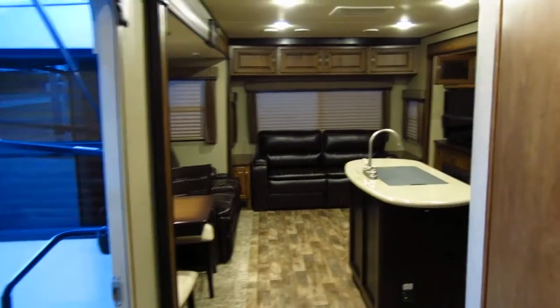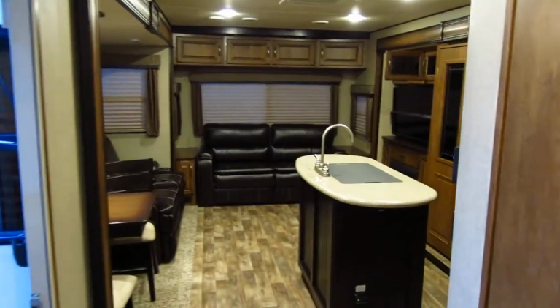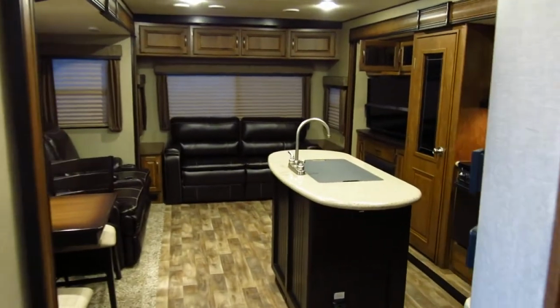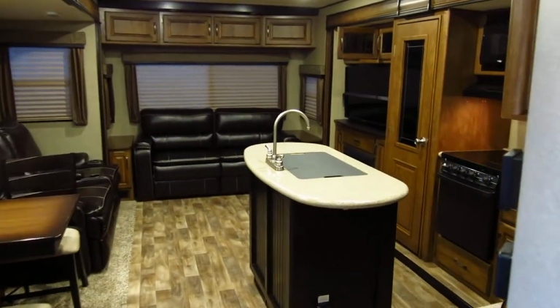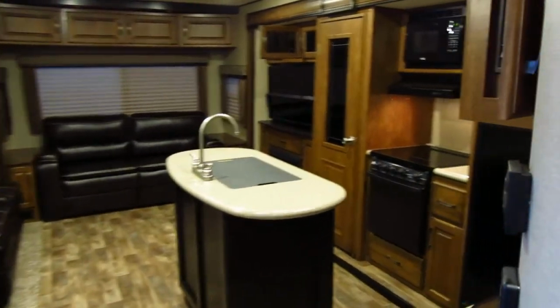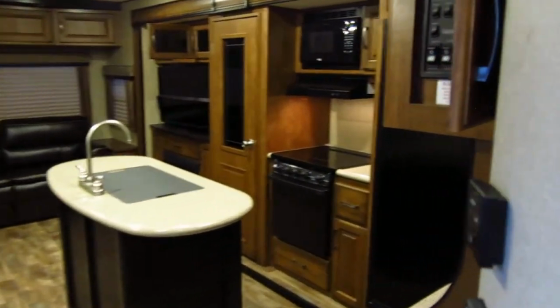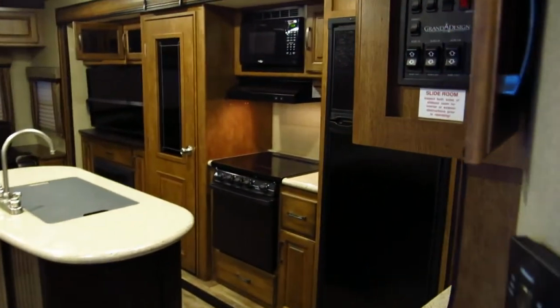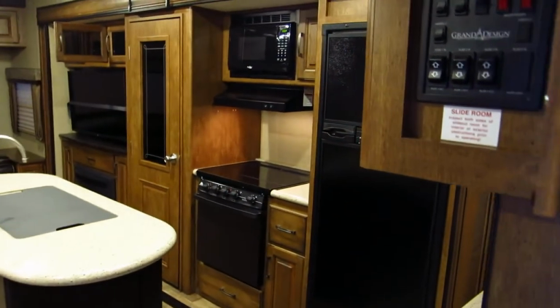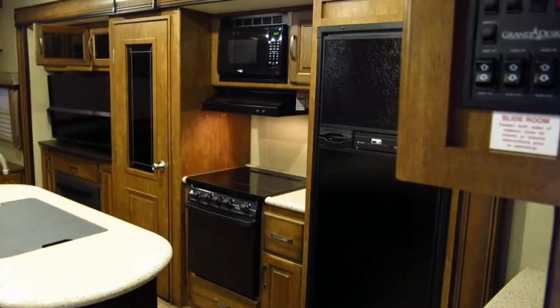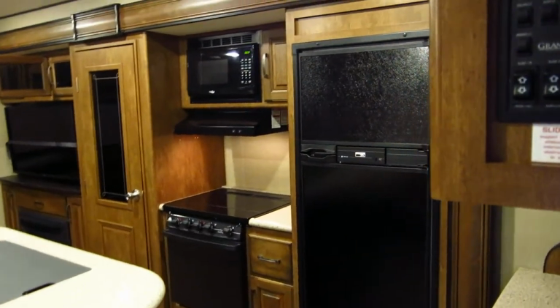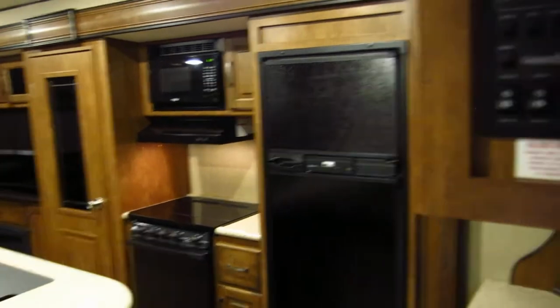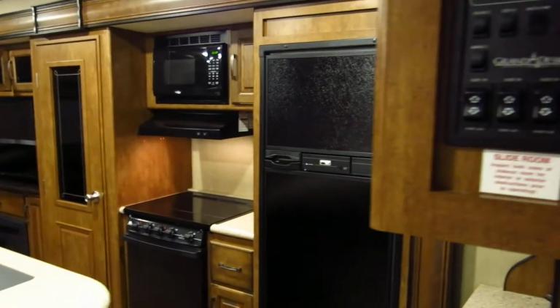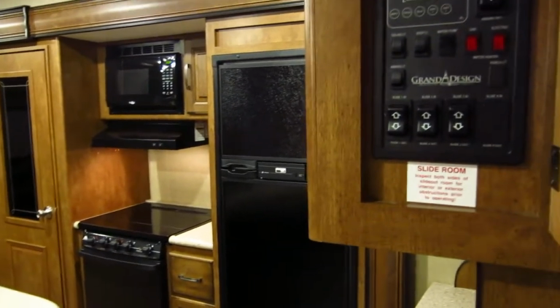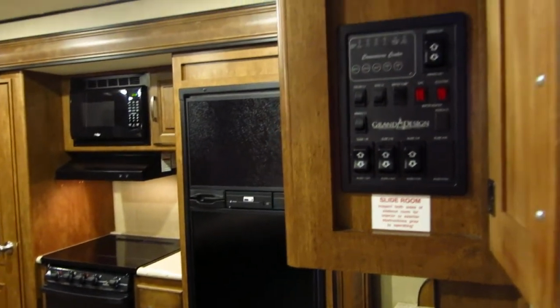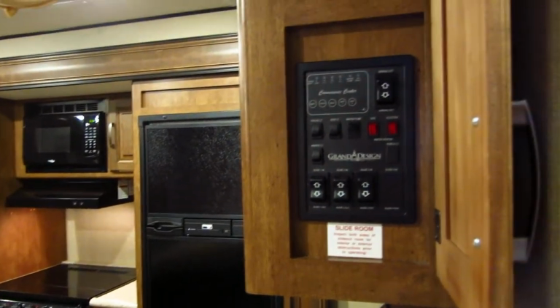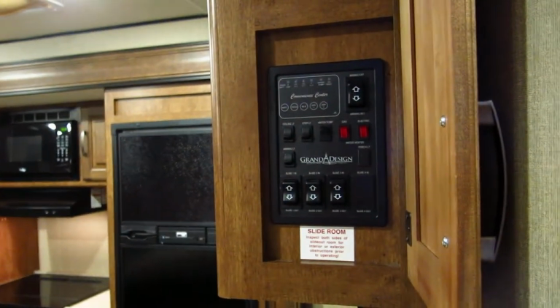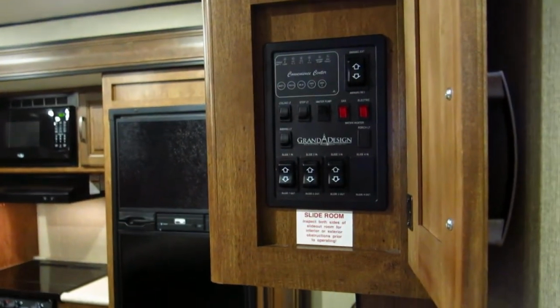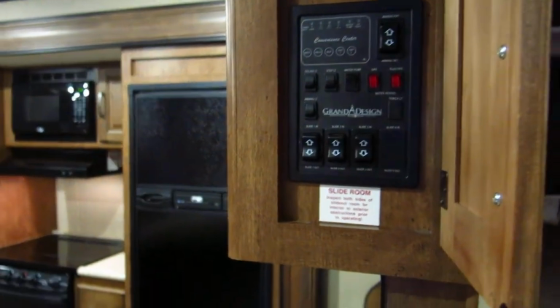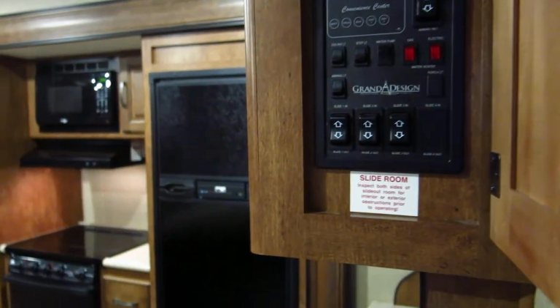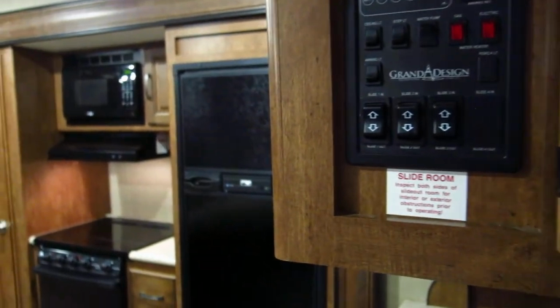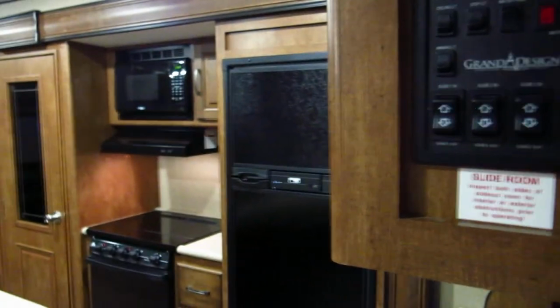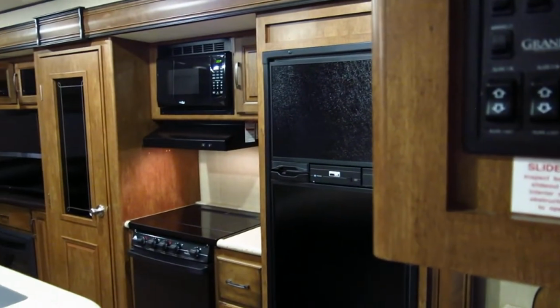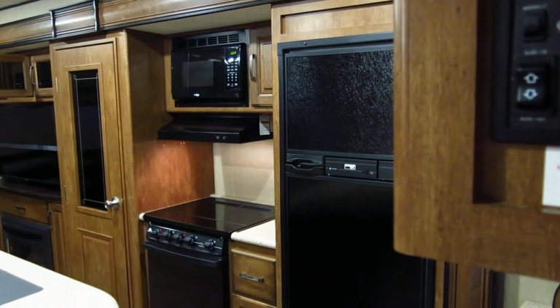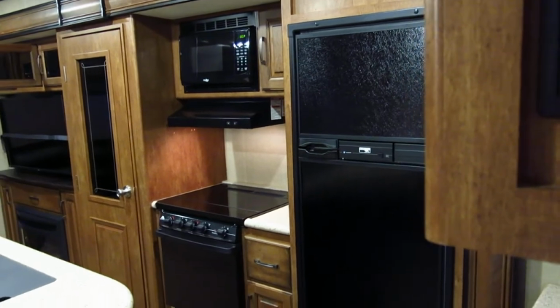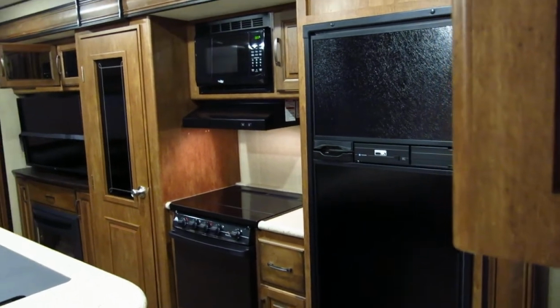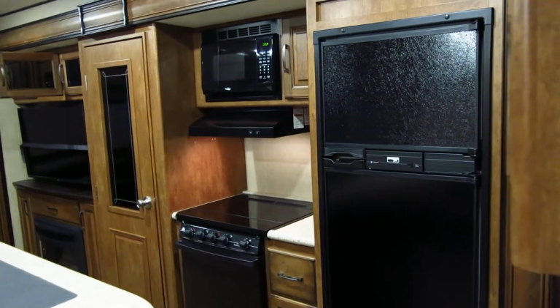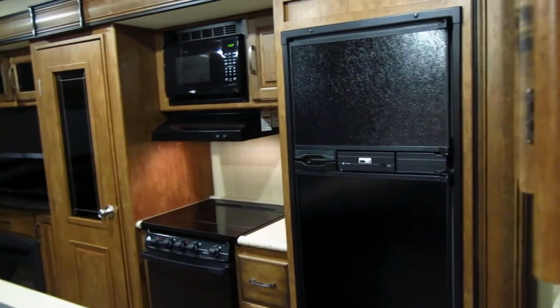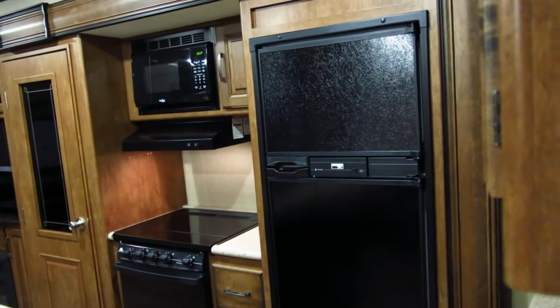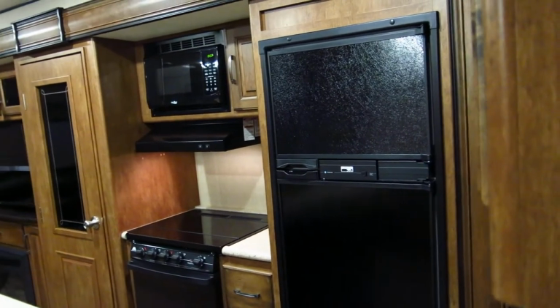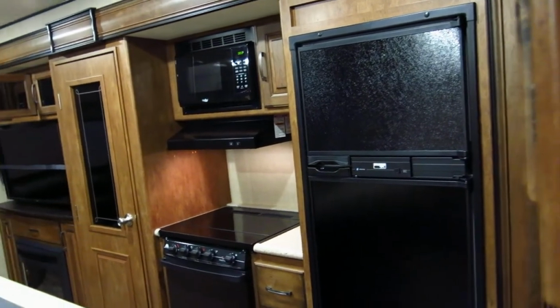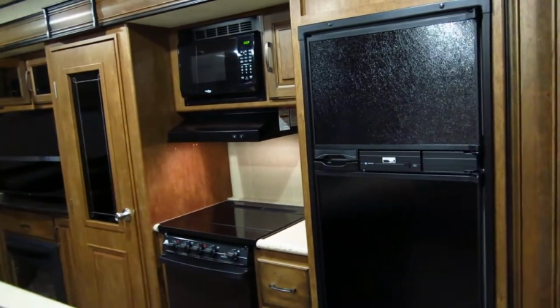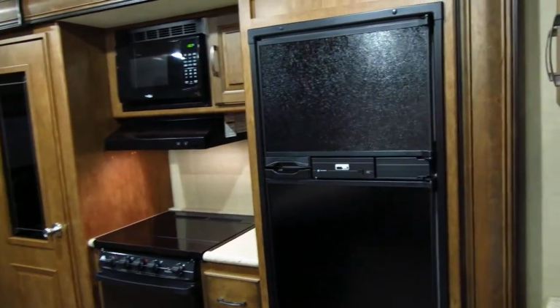Let's get another look at the inside — the kitchen area. Nice dark wood. There's your control panel for your power awning, your step light, your water pump, and your slide-outs — all three of them.